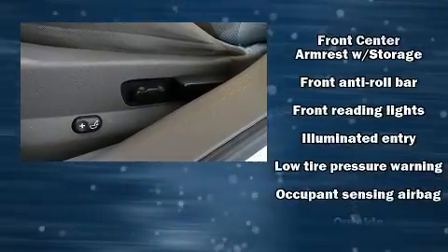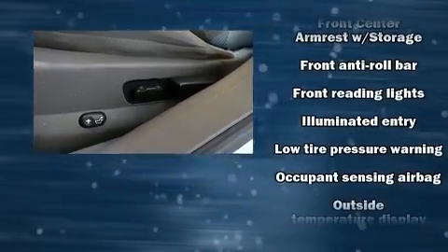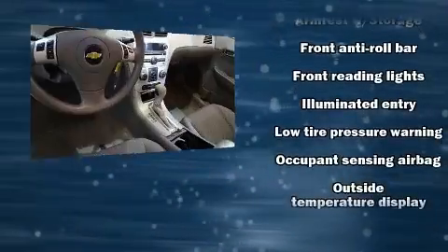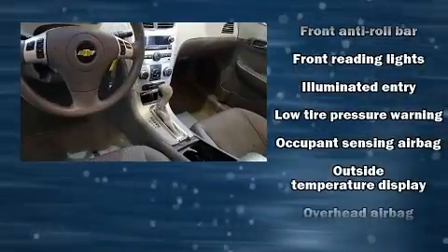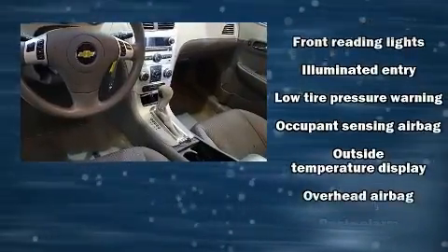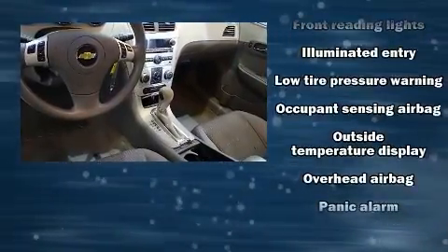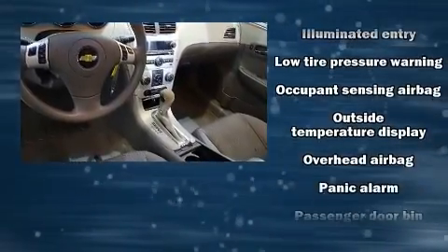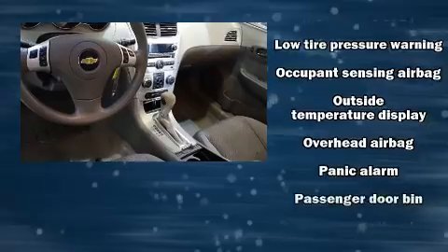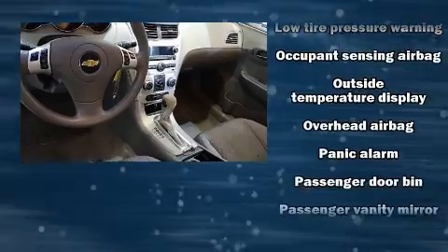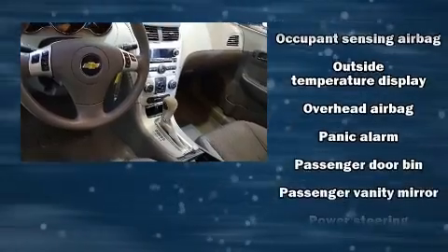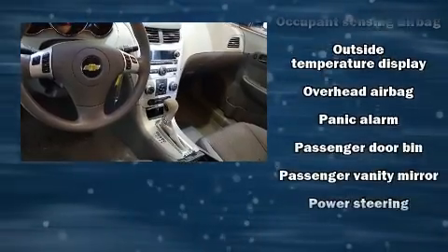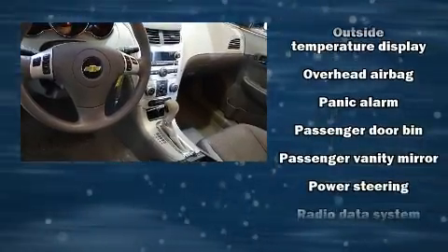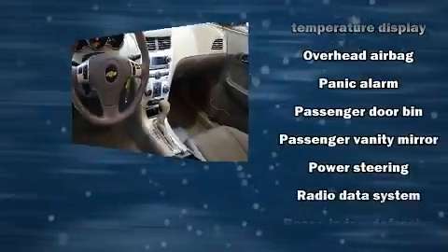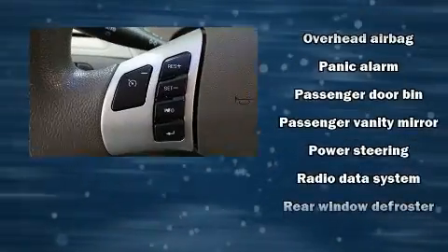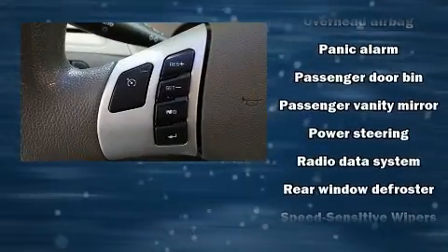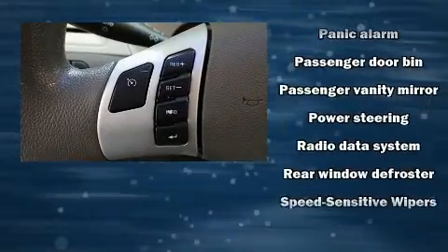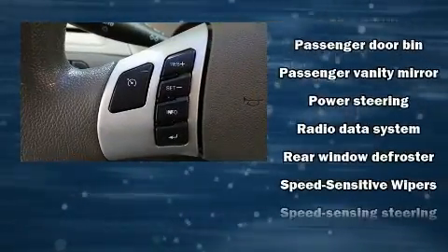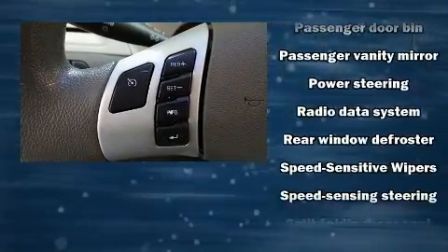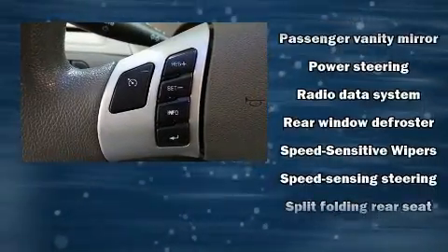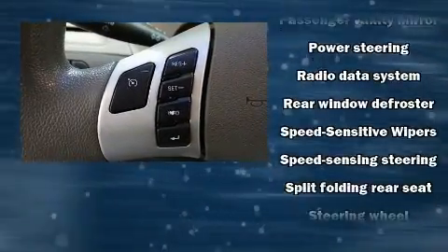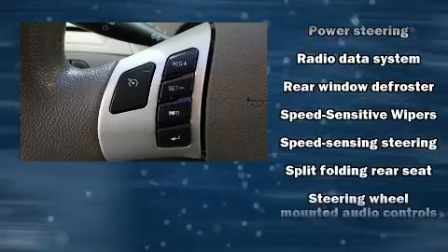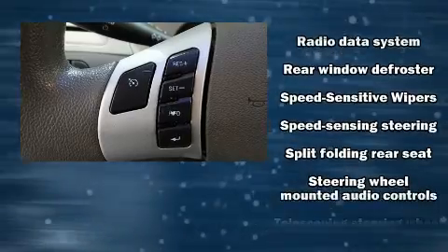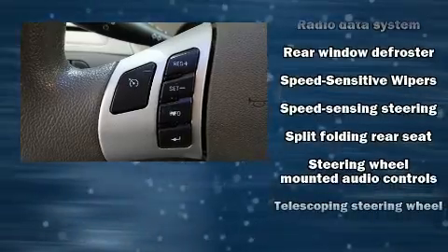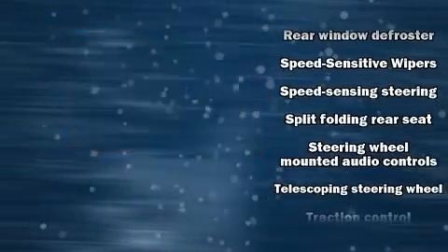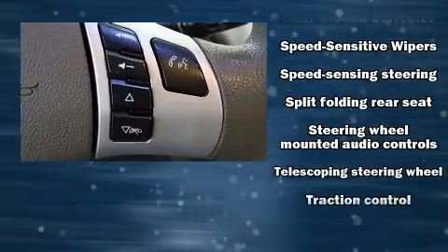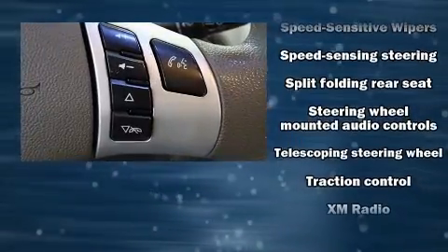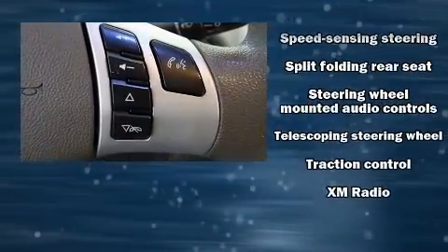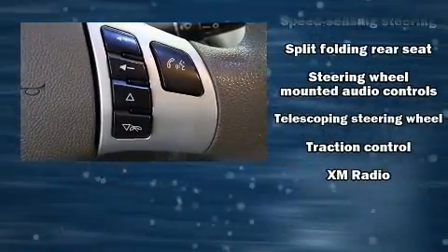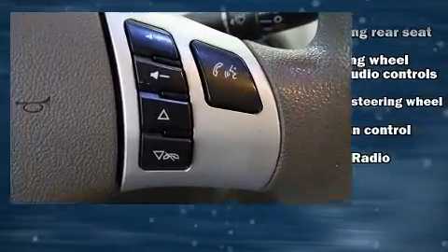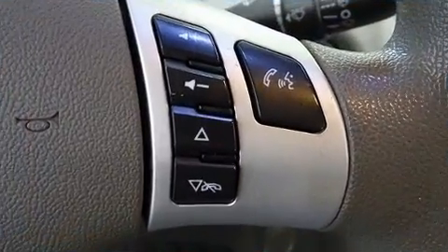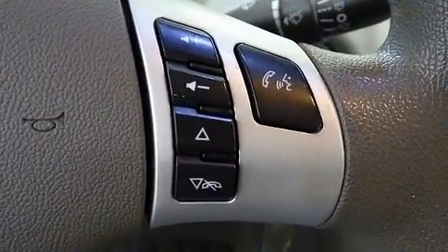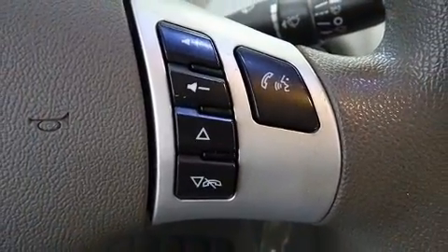Various mechanical systems are monitored by electronic stability control, keeping you on your intended path. It also arrives with a Carfax history report, providing you peace of mind with detailed information.